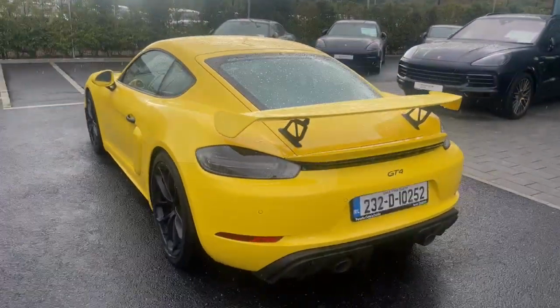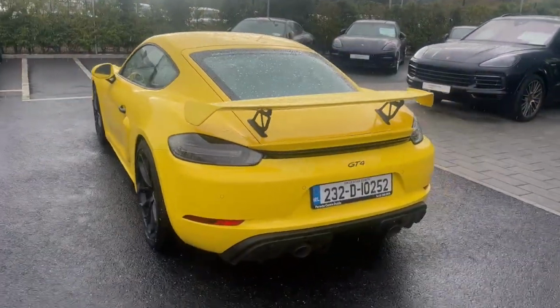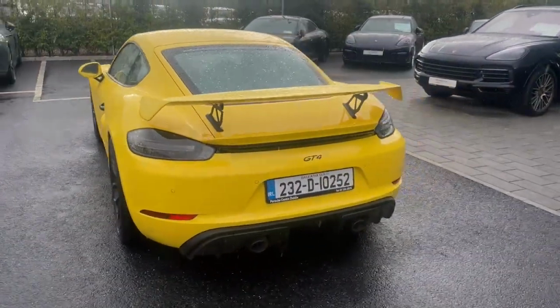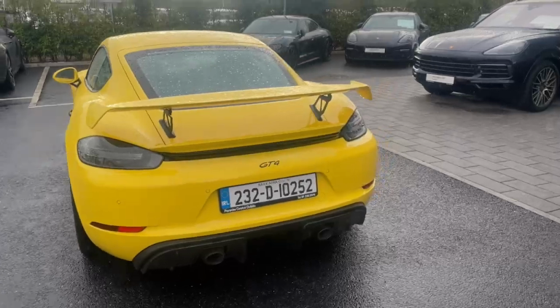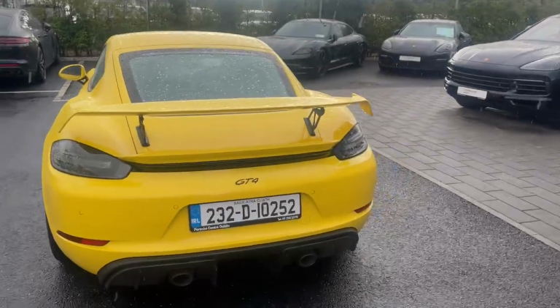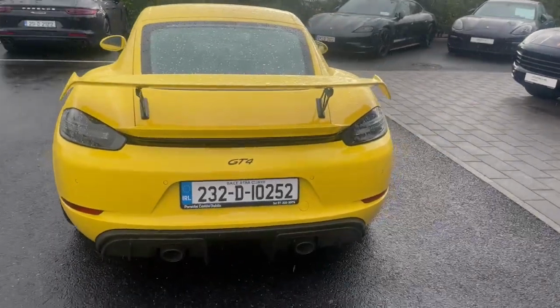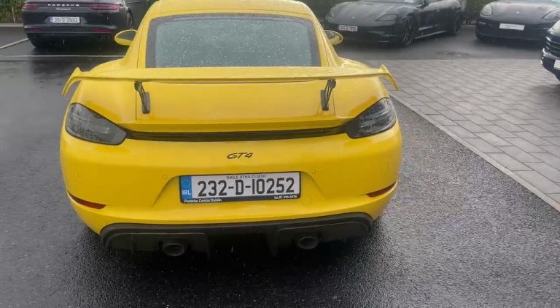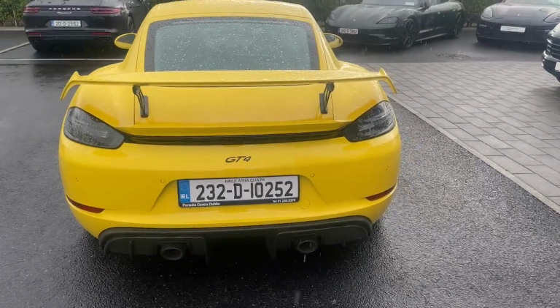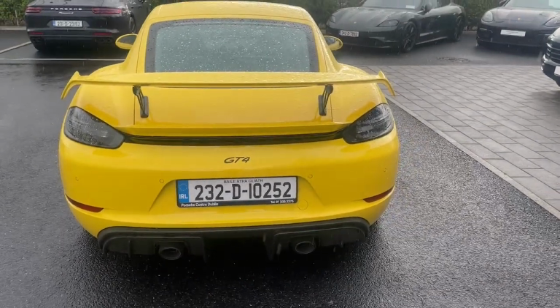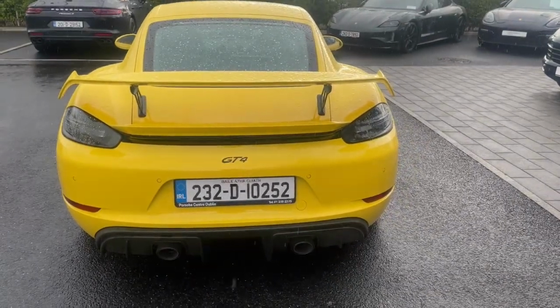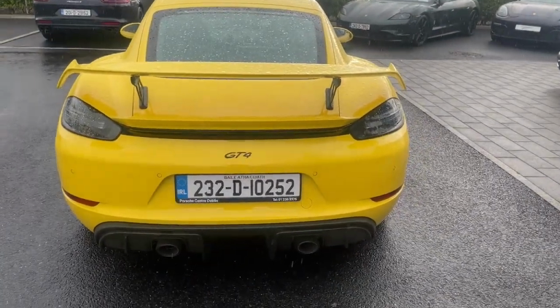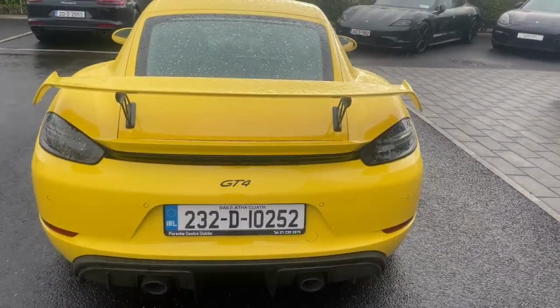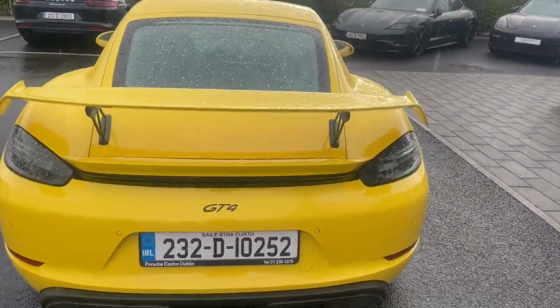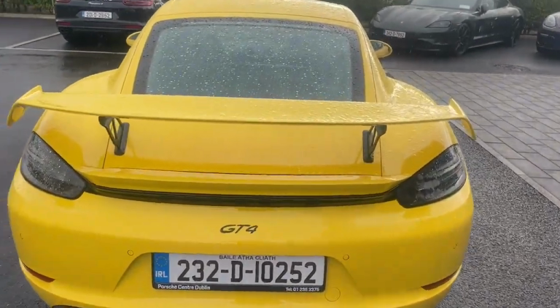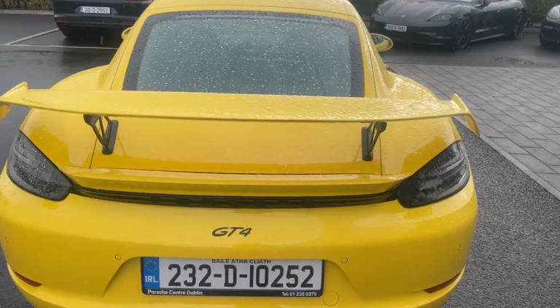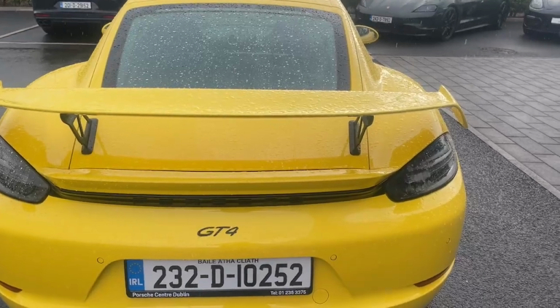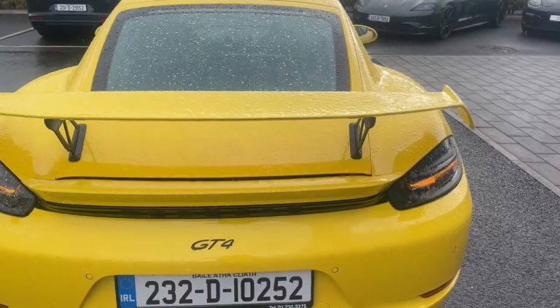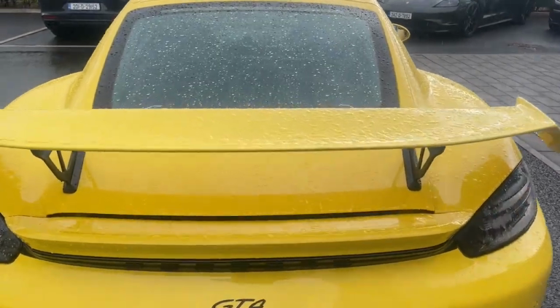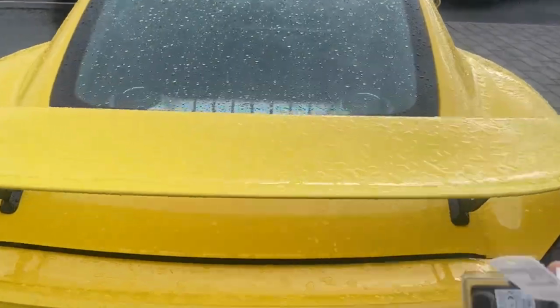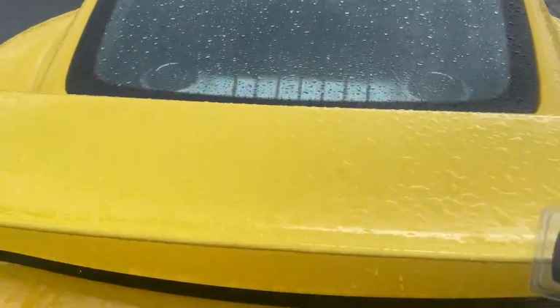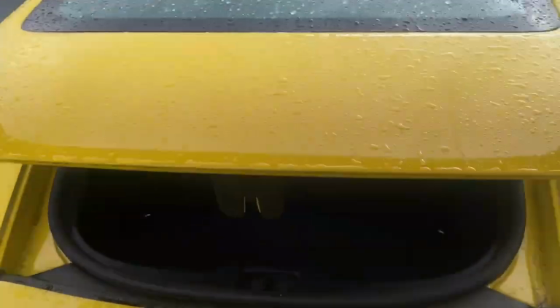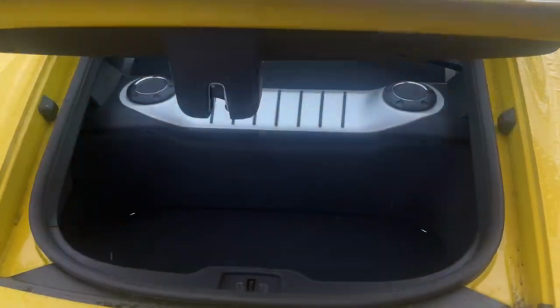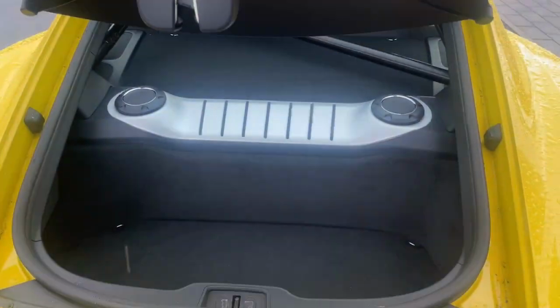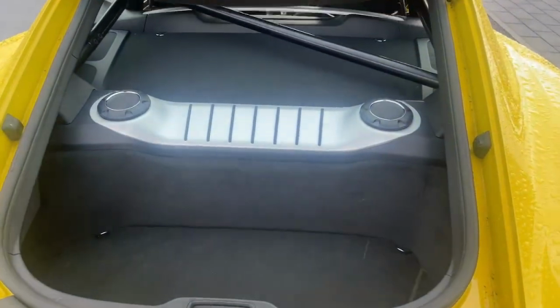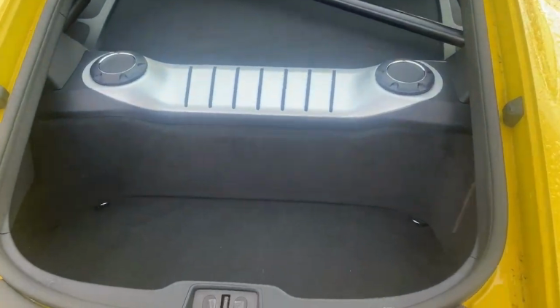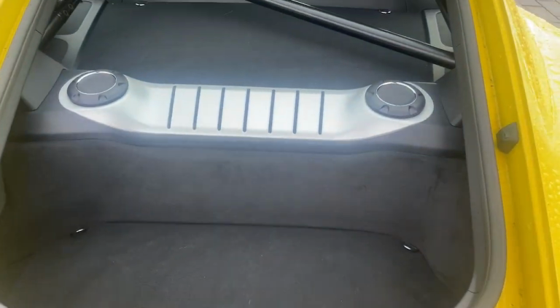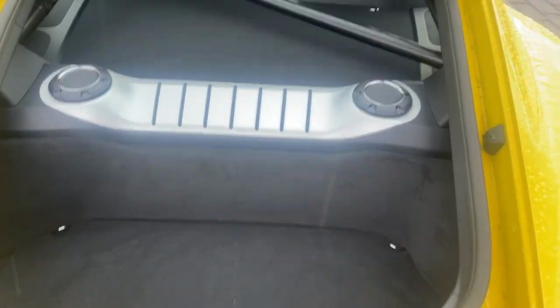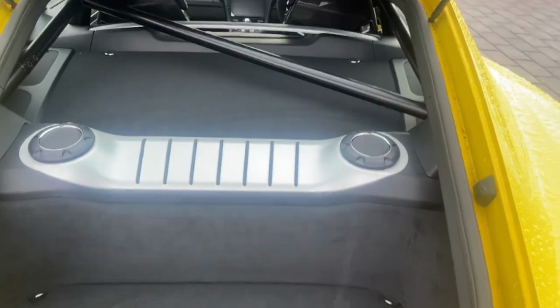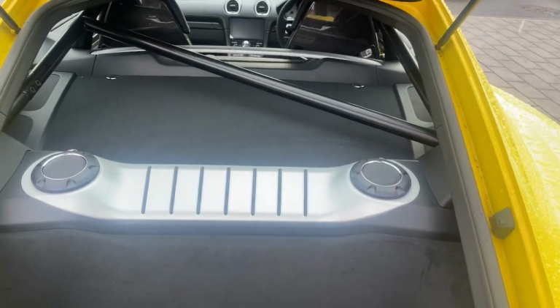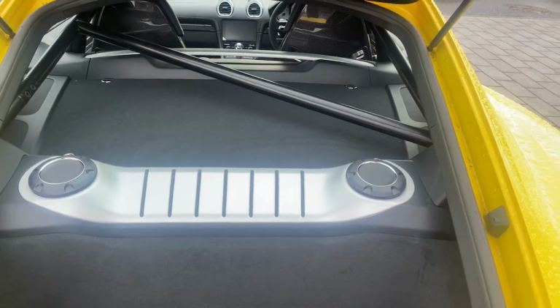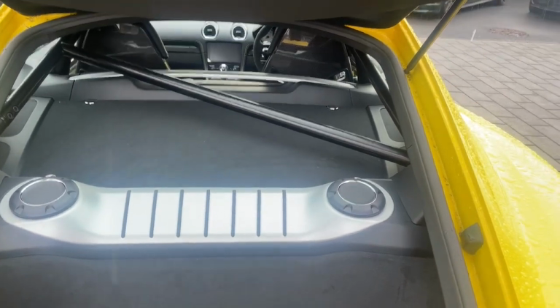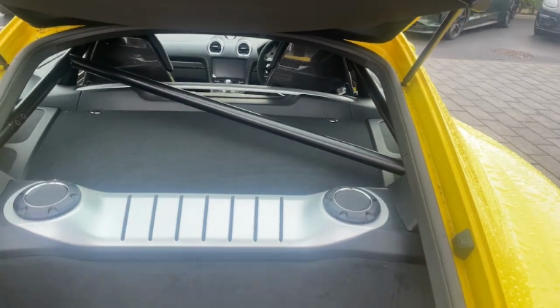As we come around to the rear, we can see the Porsche logo and the GT4 also in black contrast. Opening up the rear, we can see there's more space there as well as your oil and water tanks.